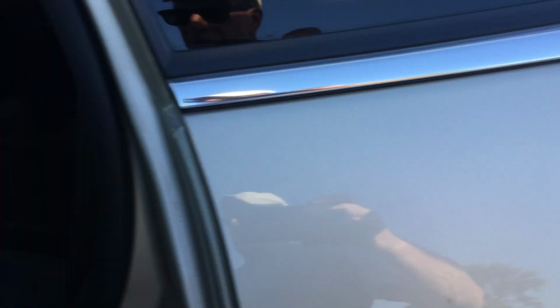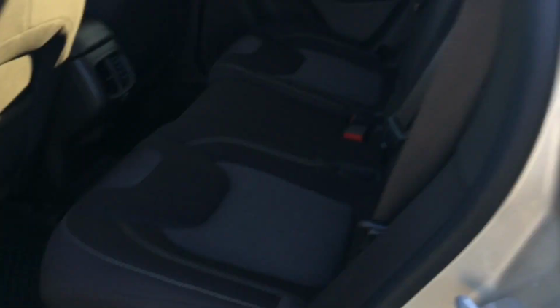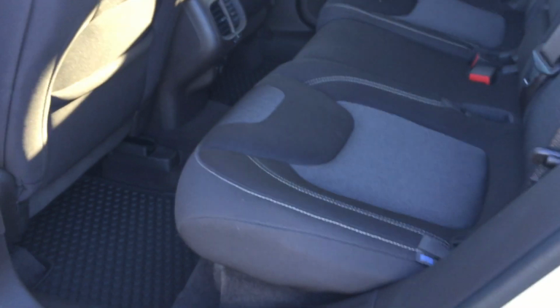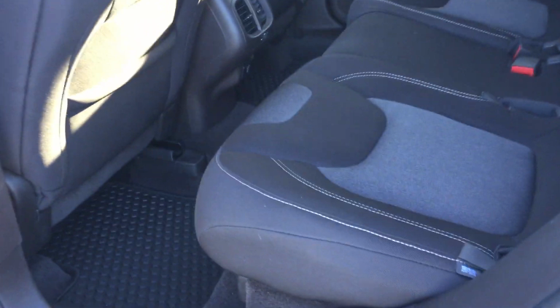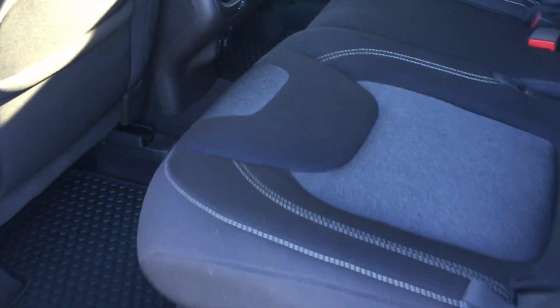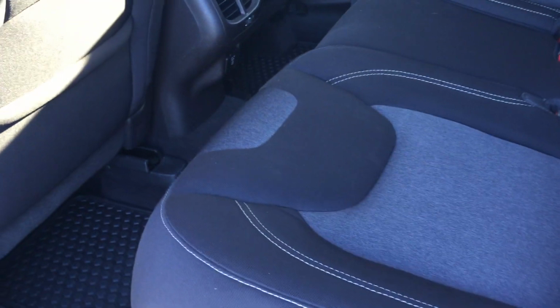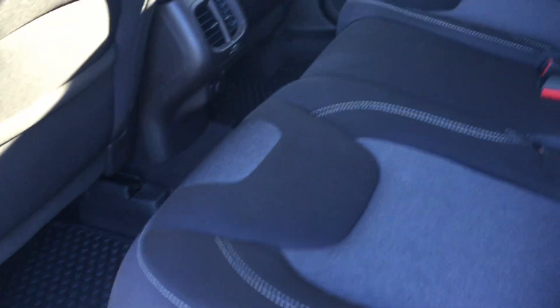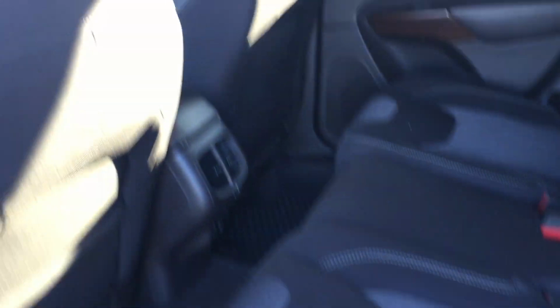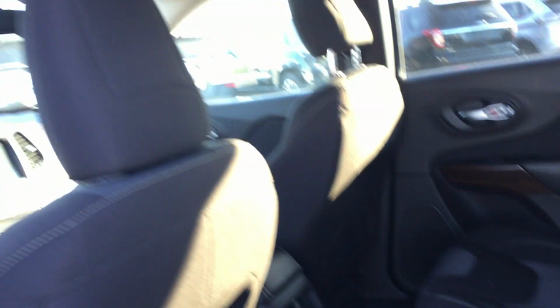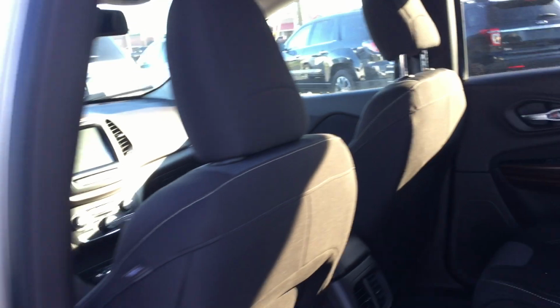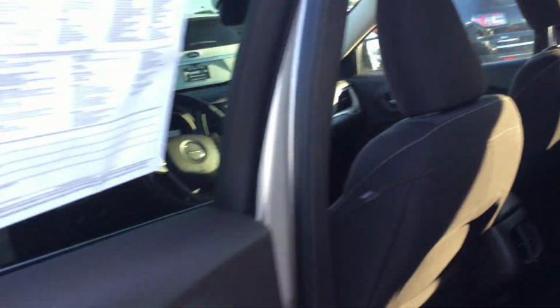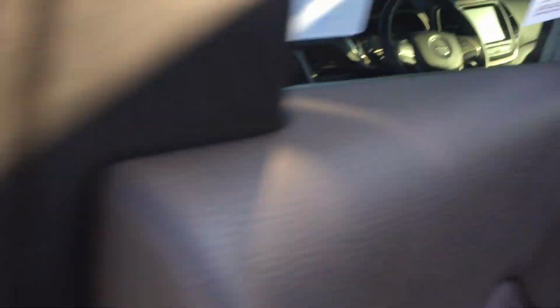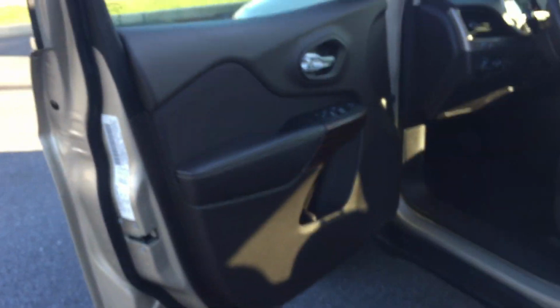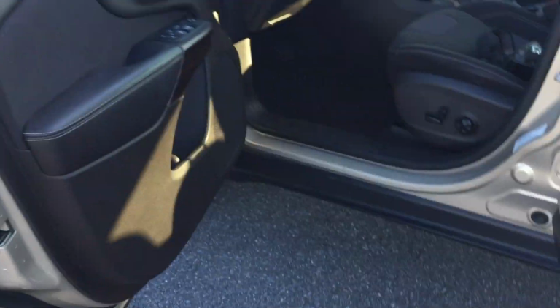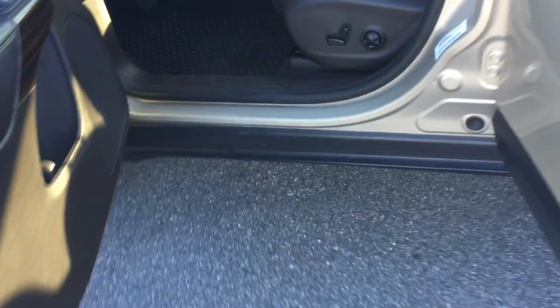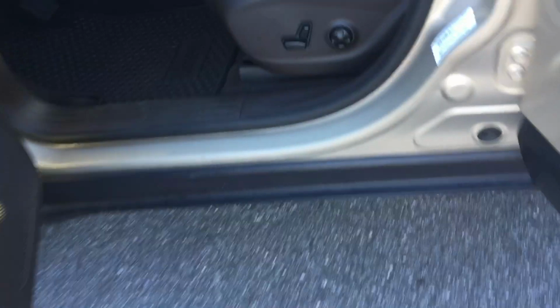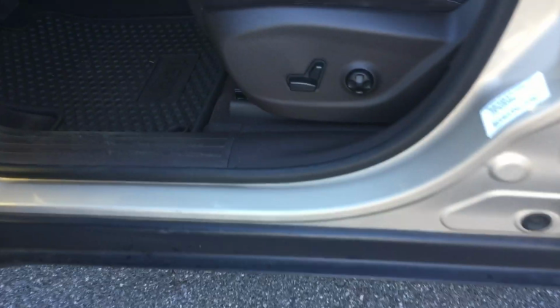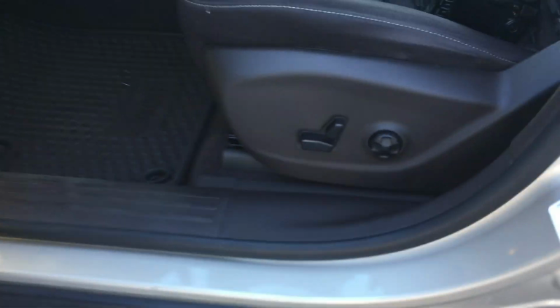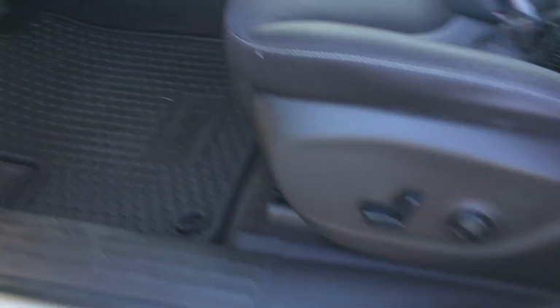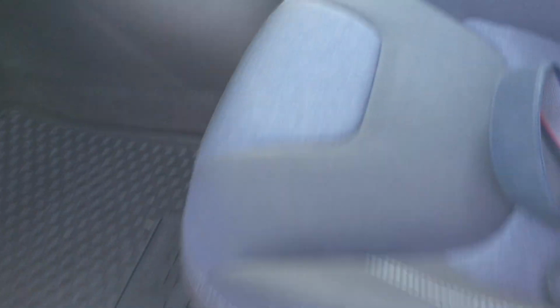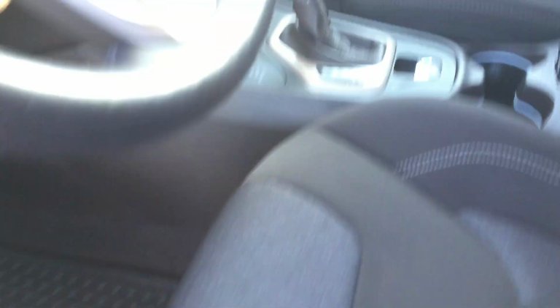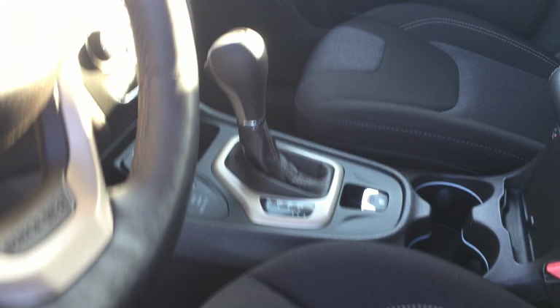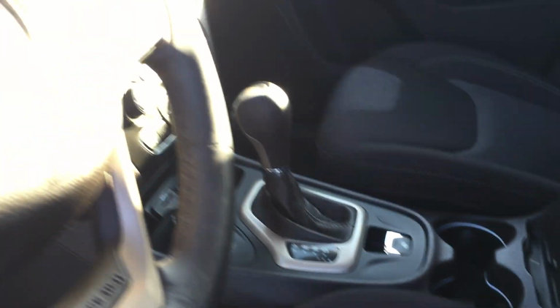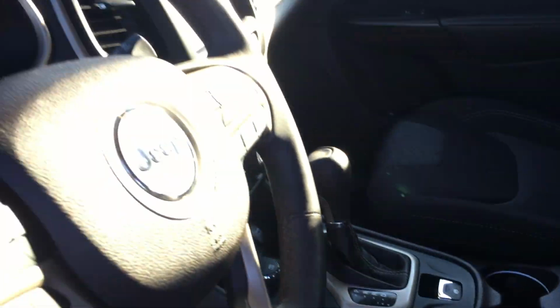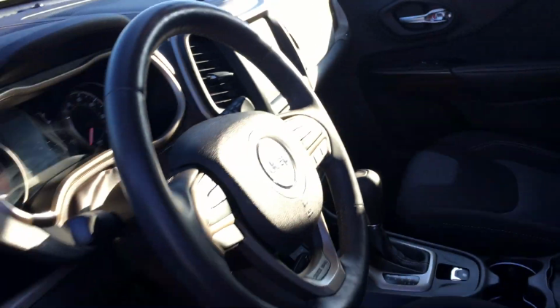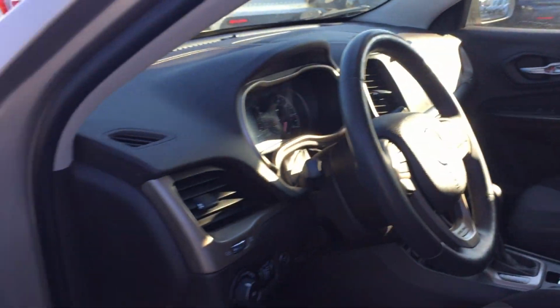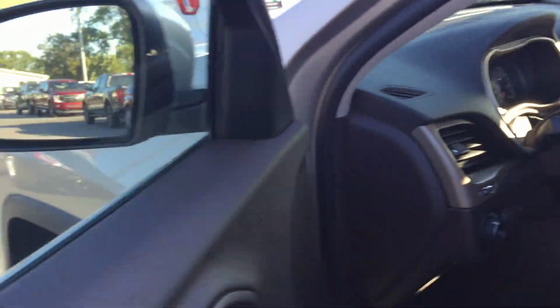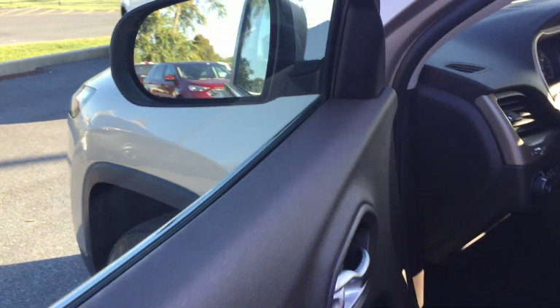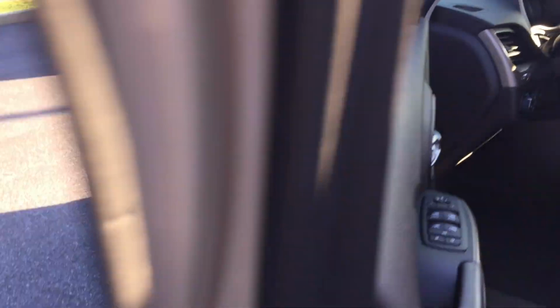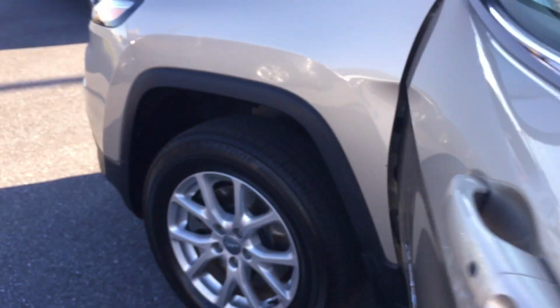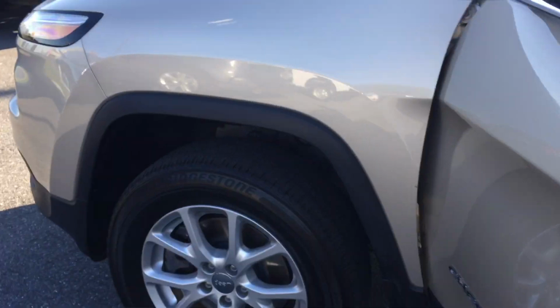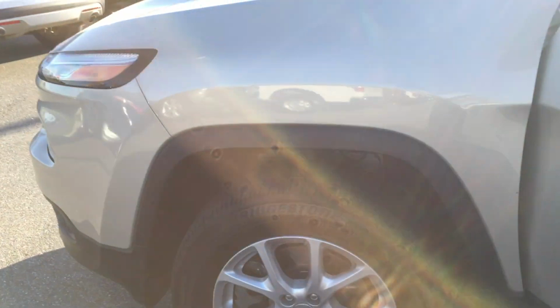The interior is in excellent condition, just out of detail. The fob also has remote start — a great feature any season.